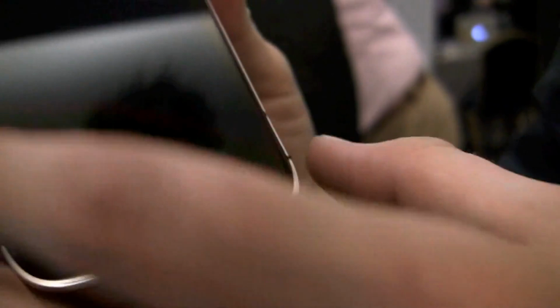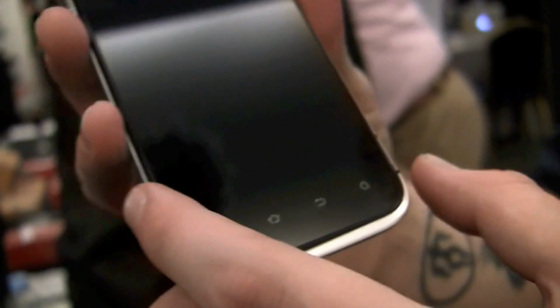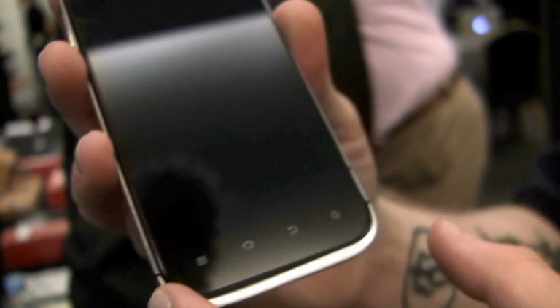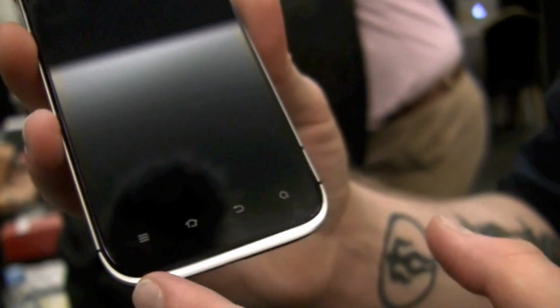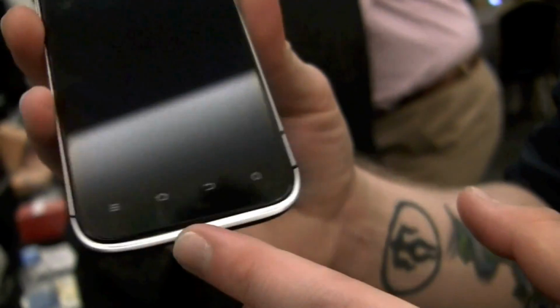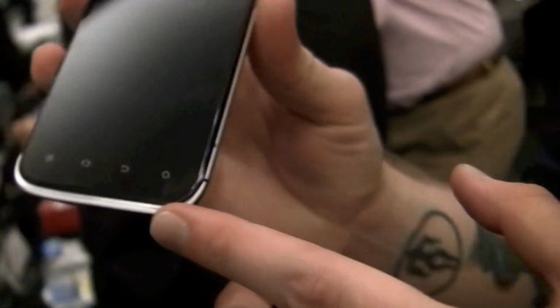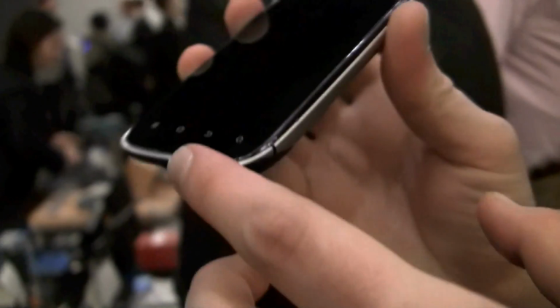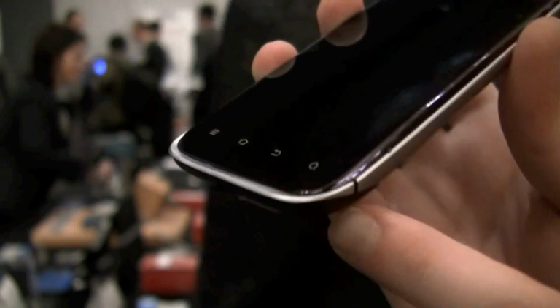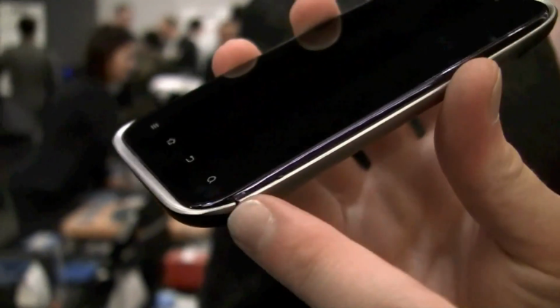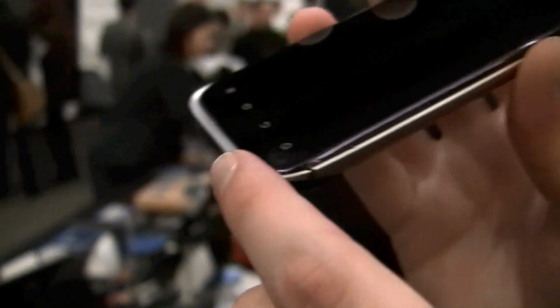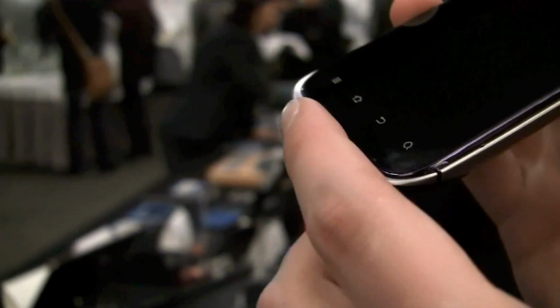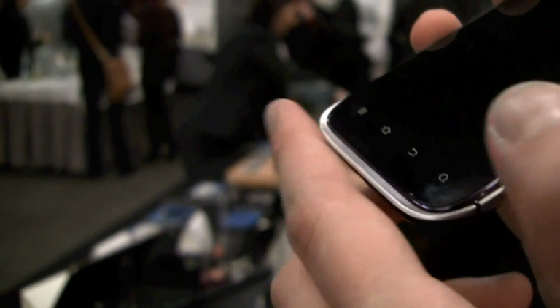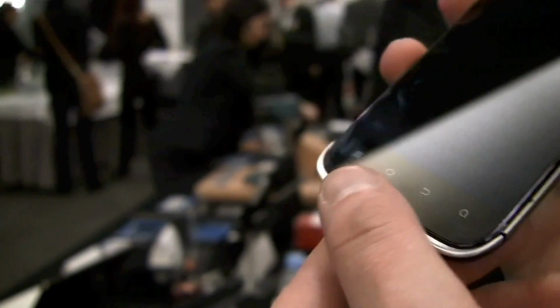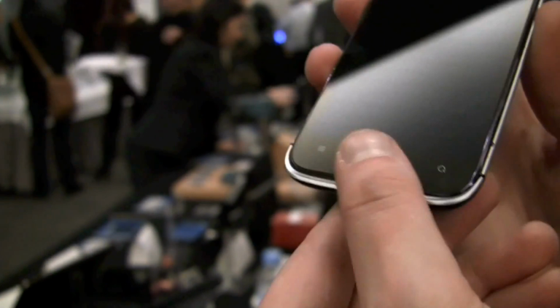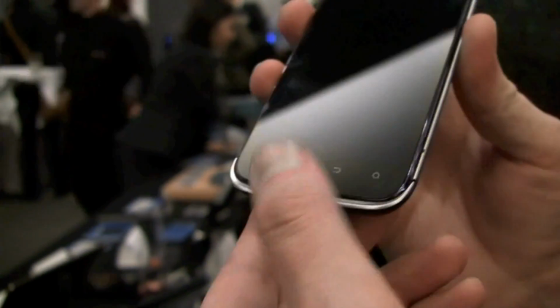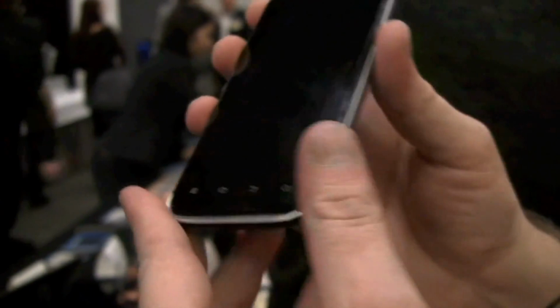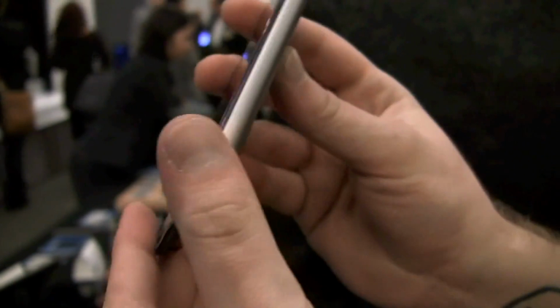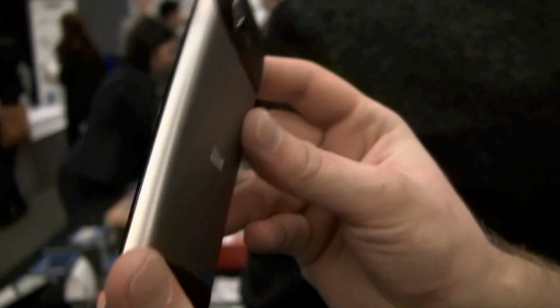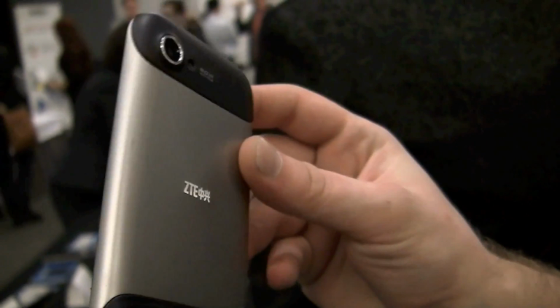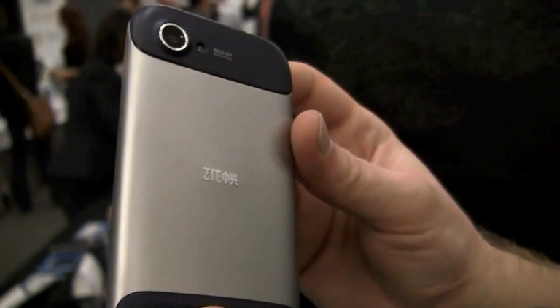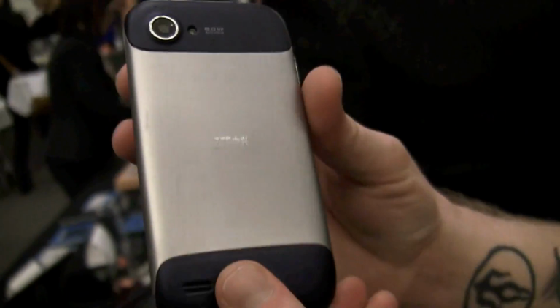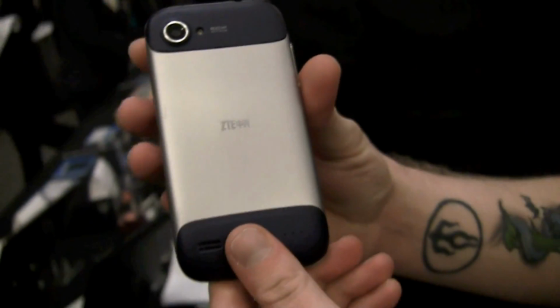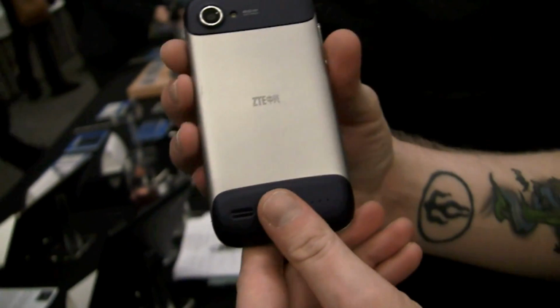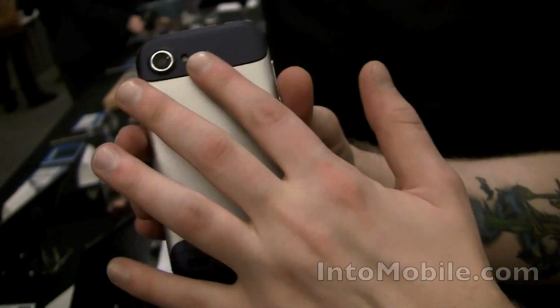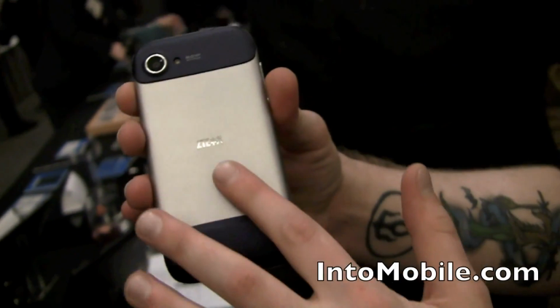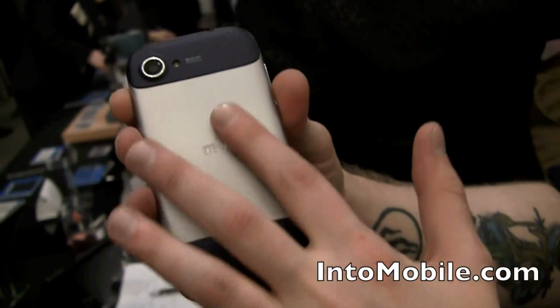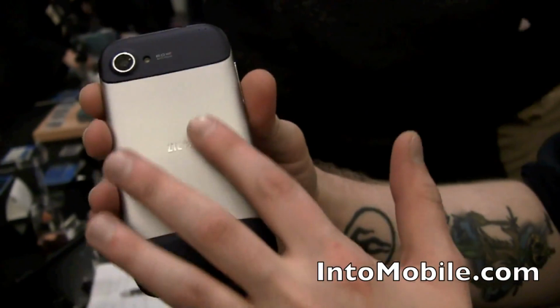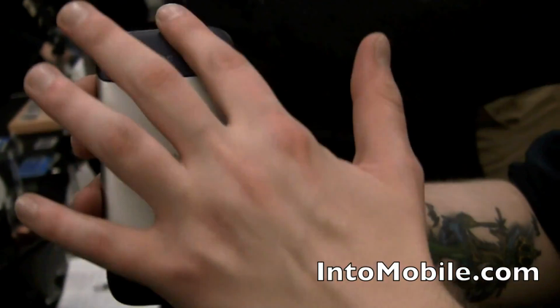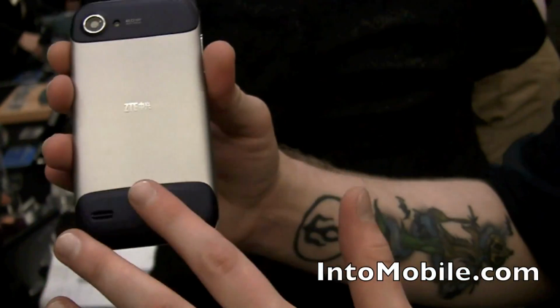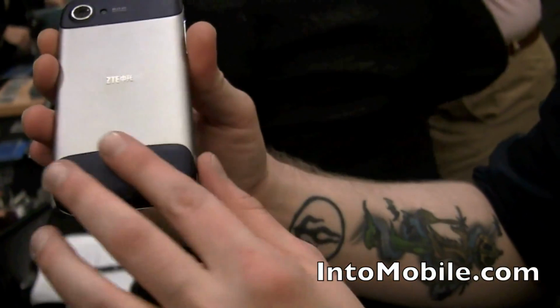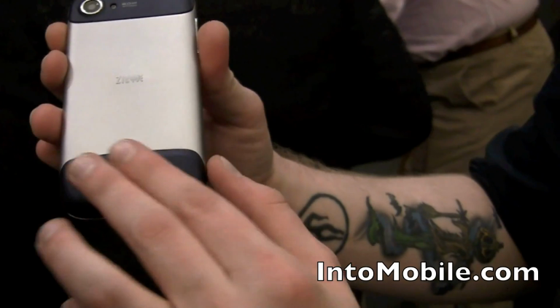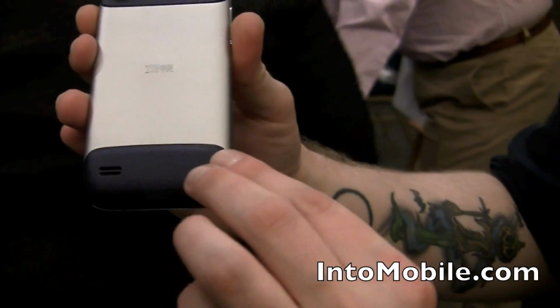The actual design is very nice. It has a nice, very understated chin, but you can't really feel it when you're going across it. It has an awesome in-hand feel, with a nice aluminum body, and the tops are a soft touch material.